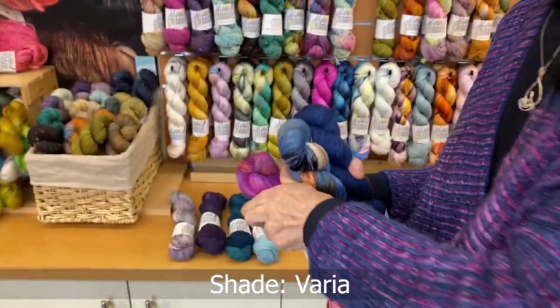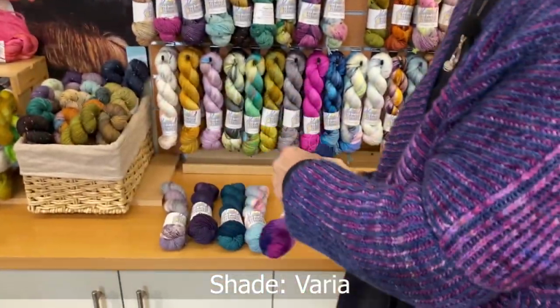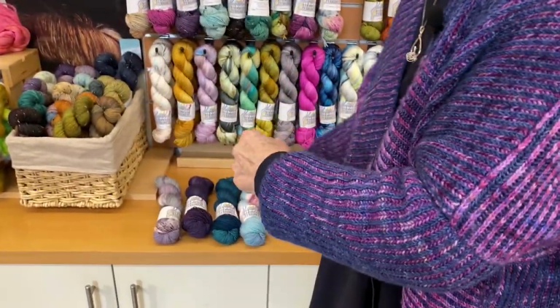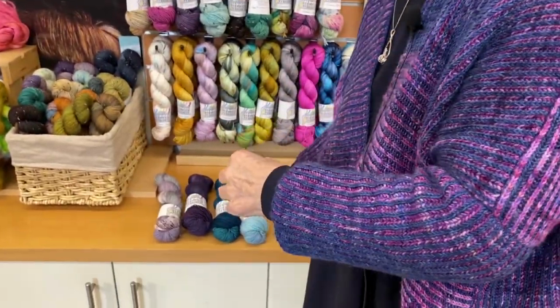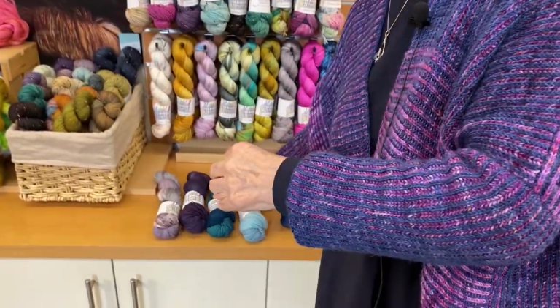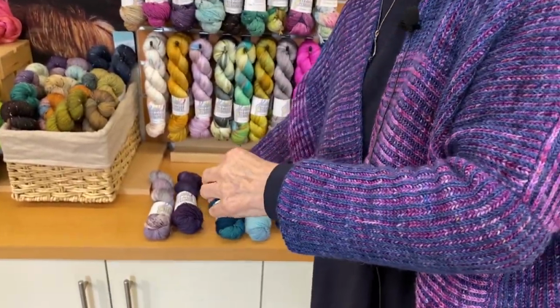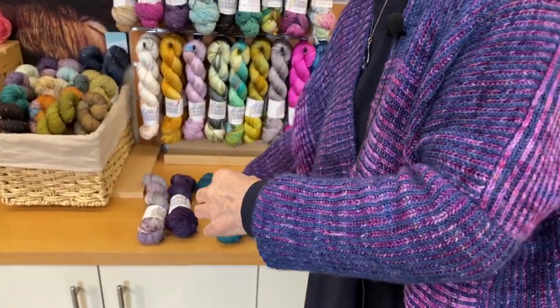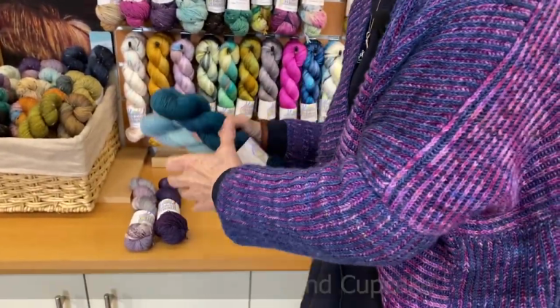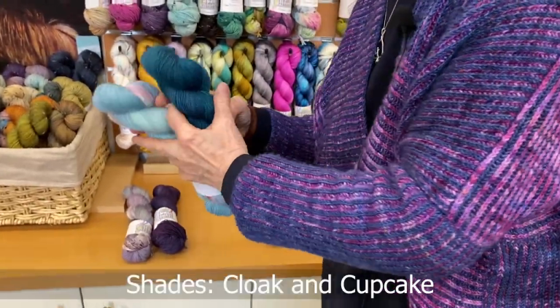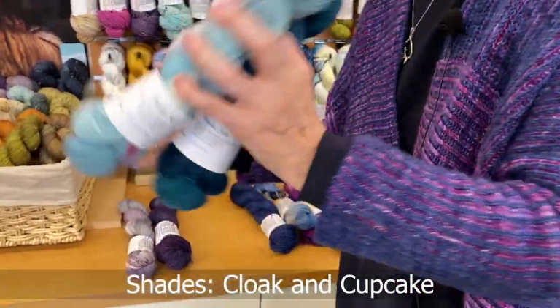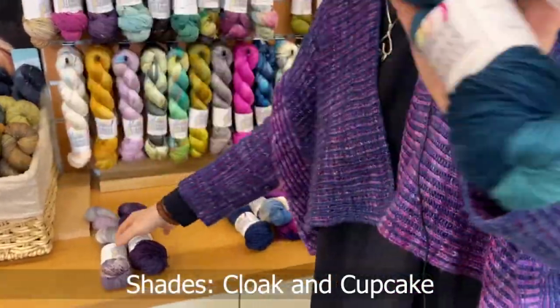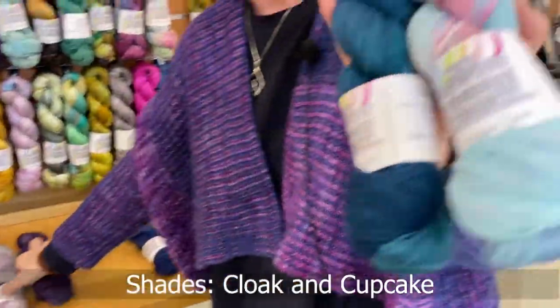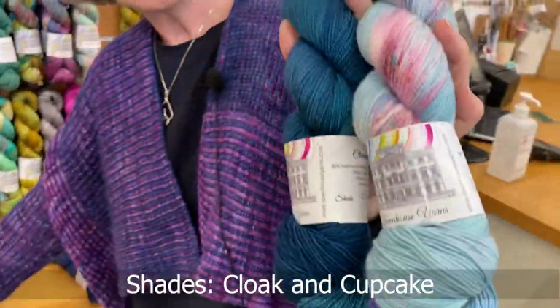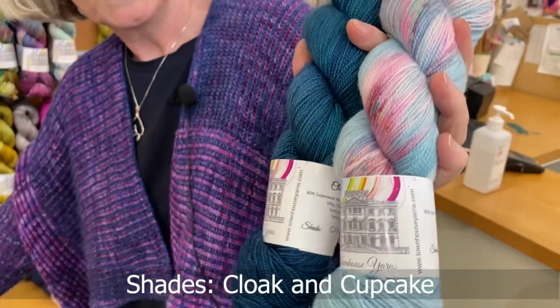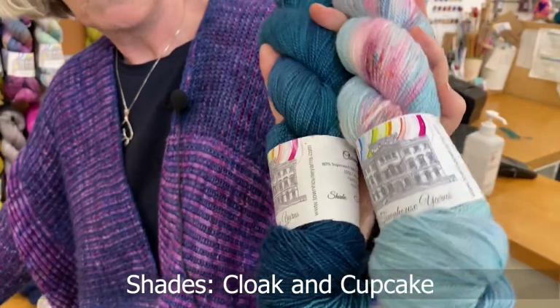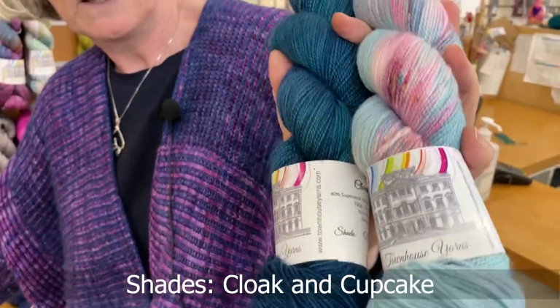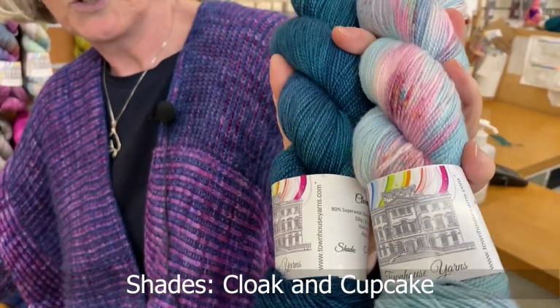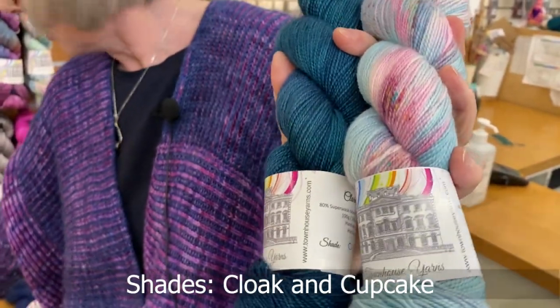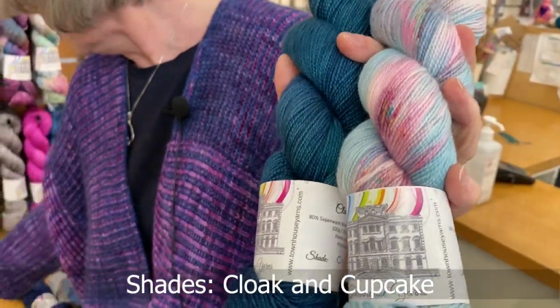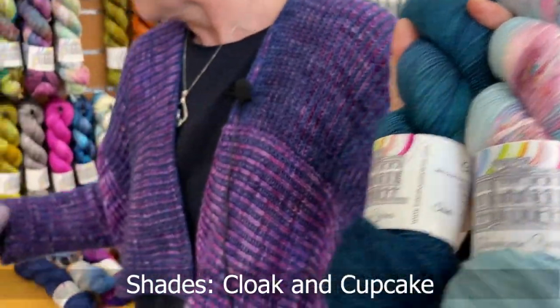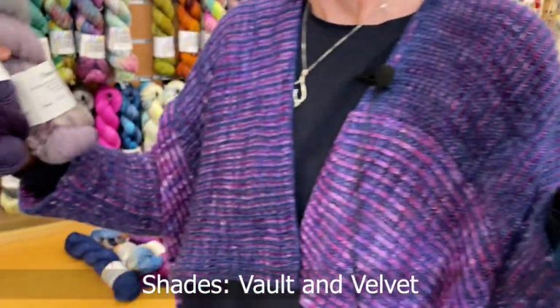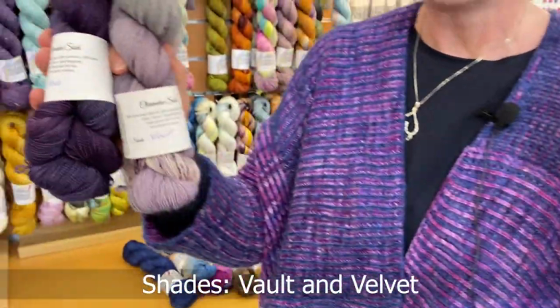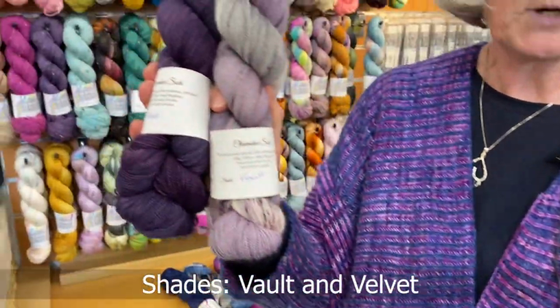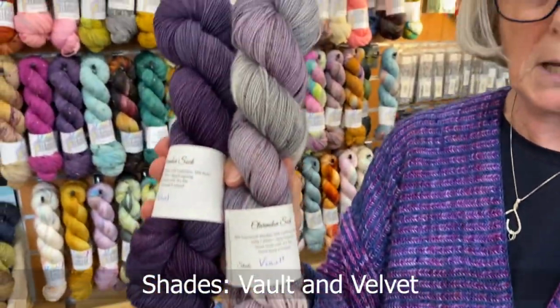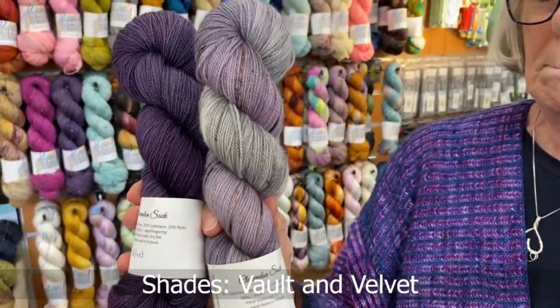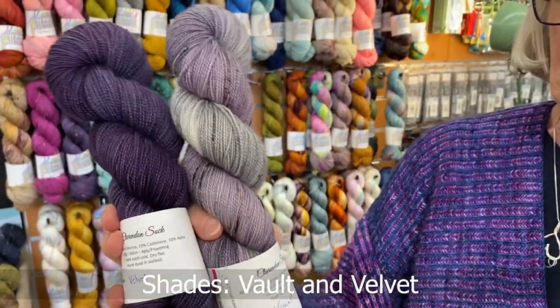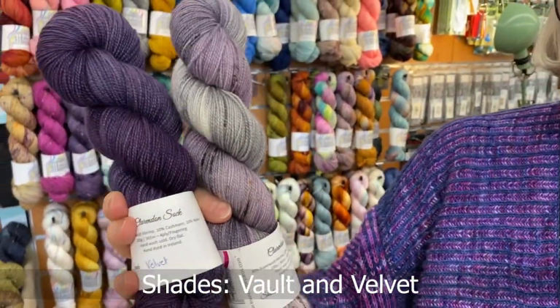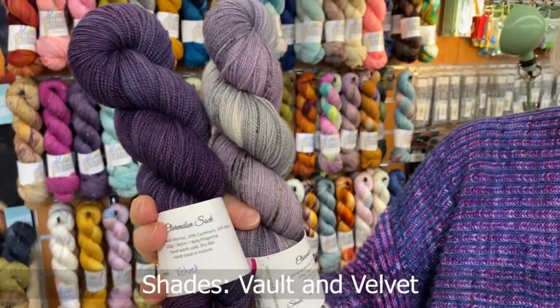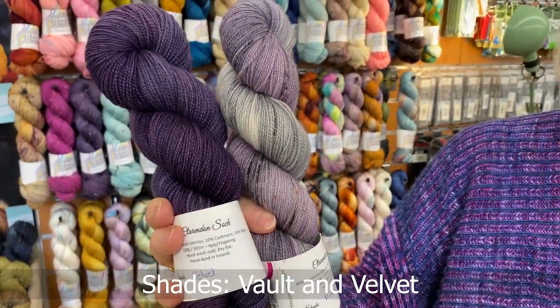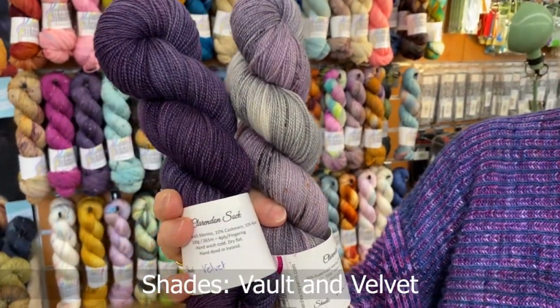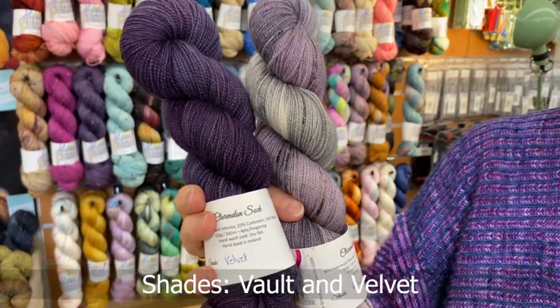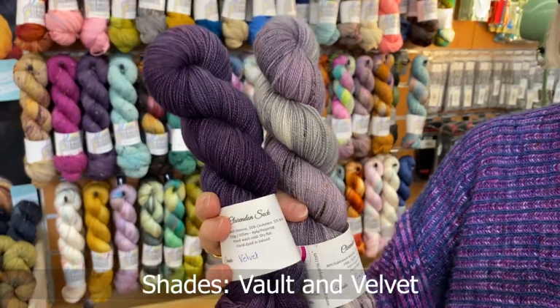We've picked out some more colours. There's a greeny one that would be gorgeous too, and this lovely purple with vault — really good.